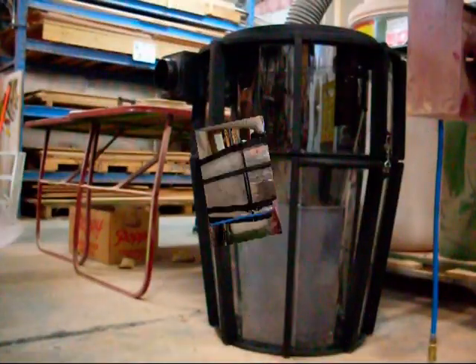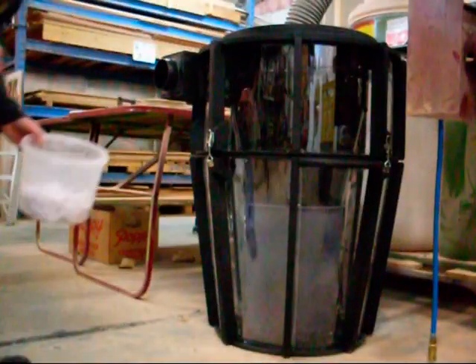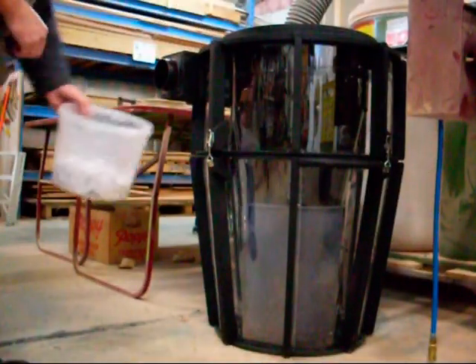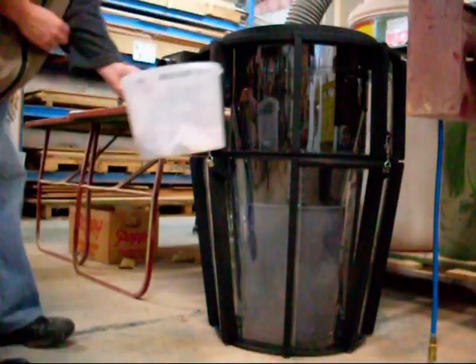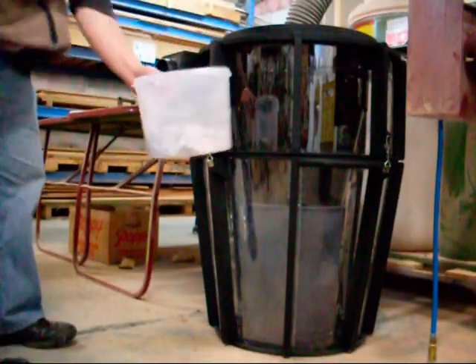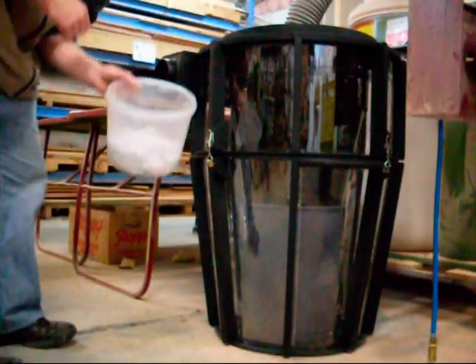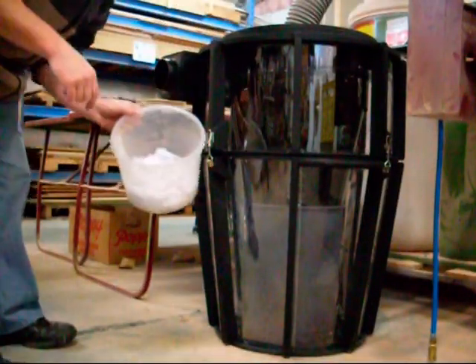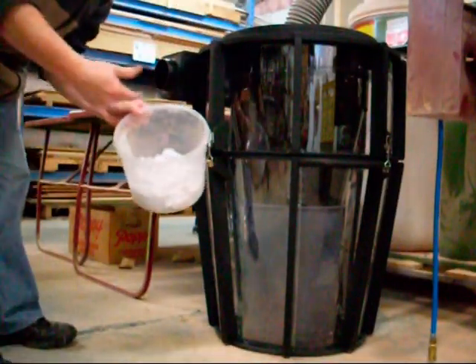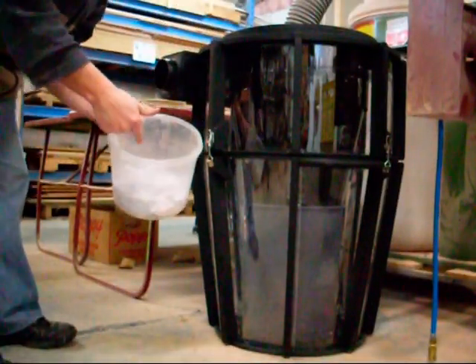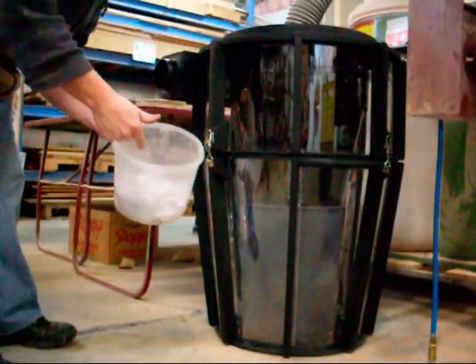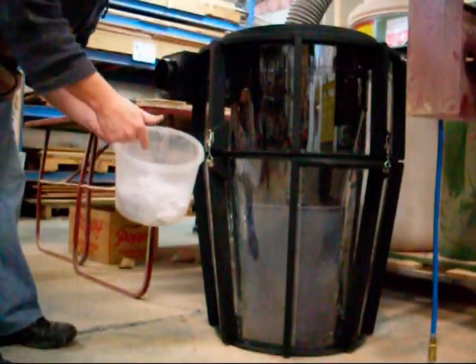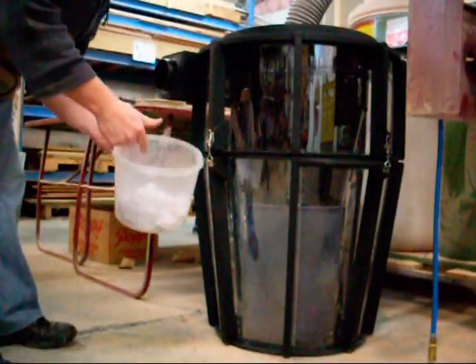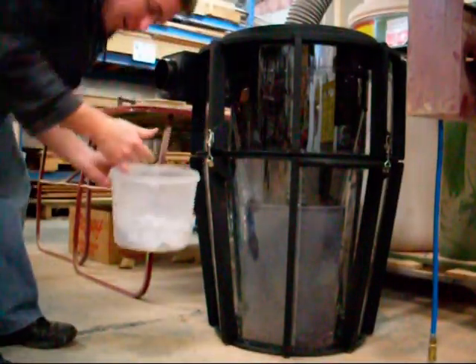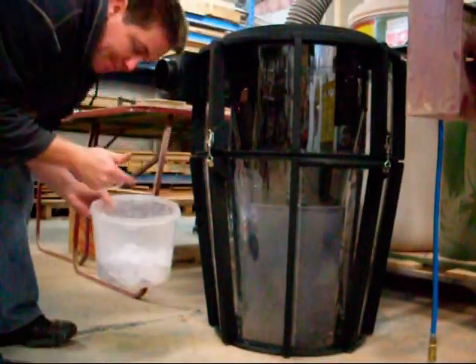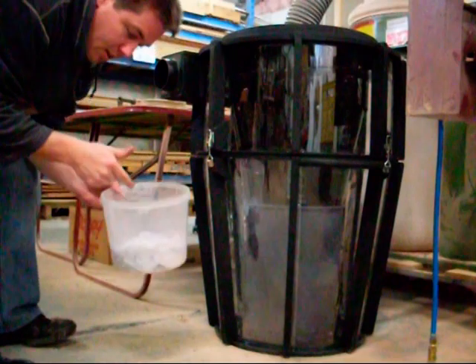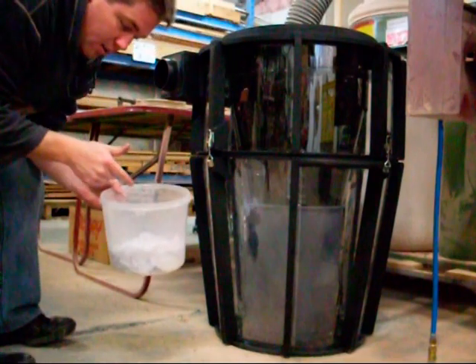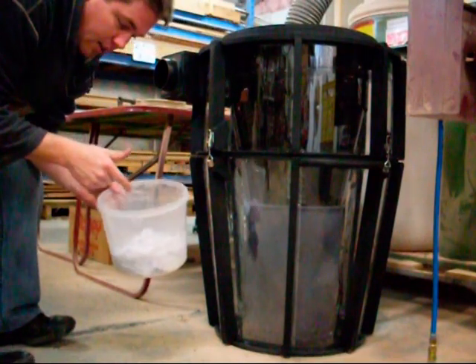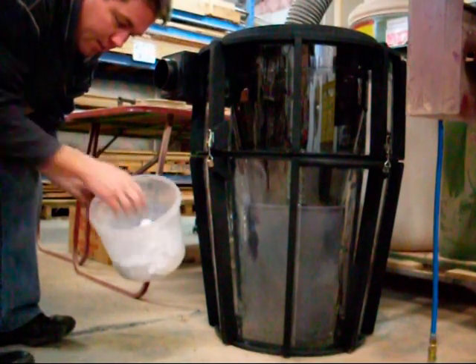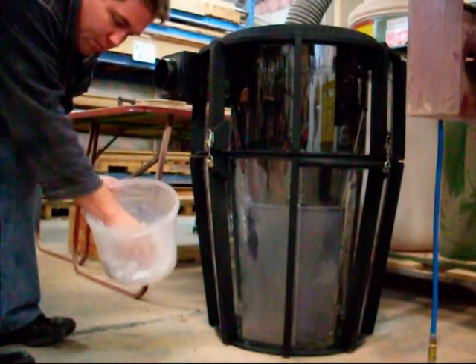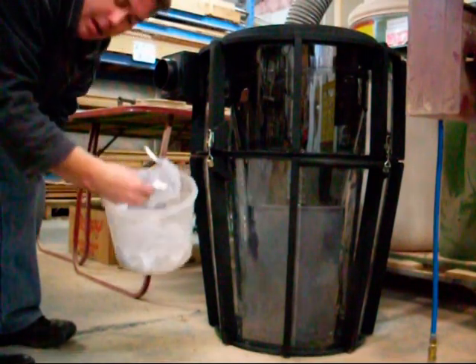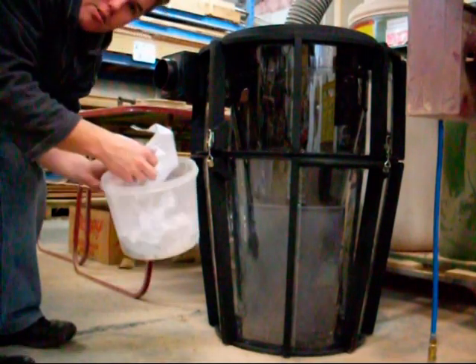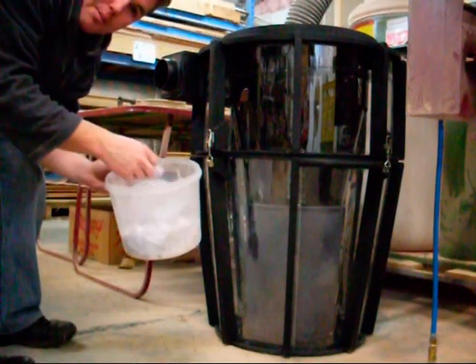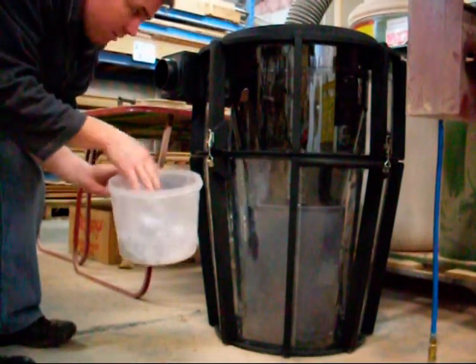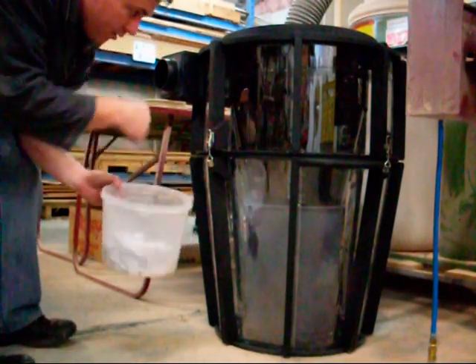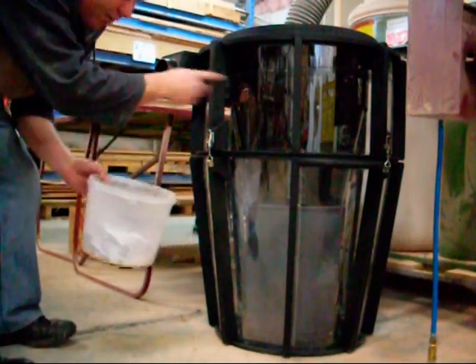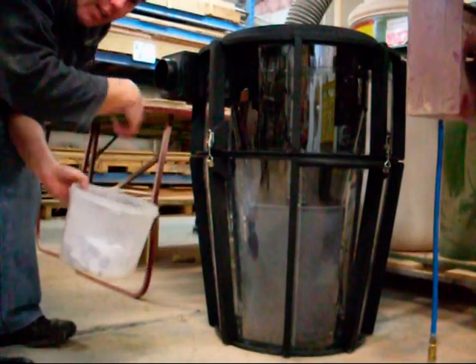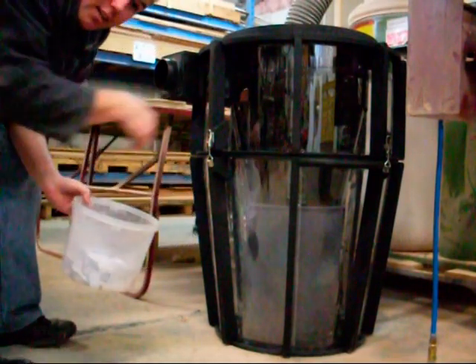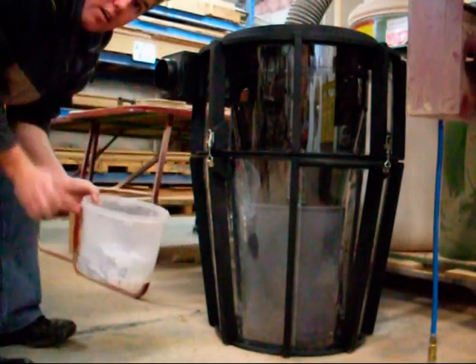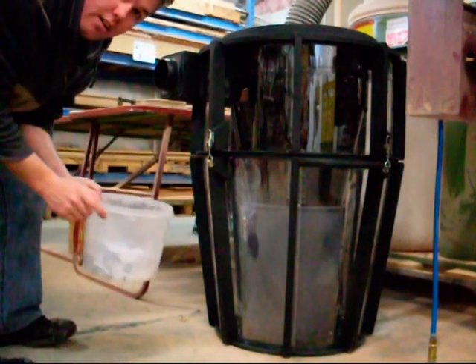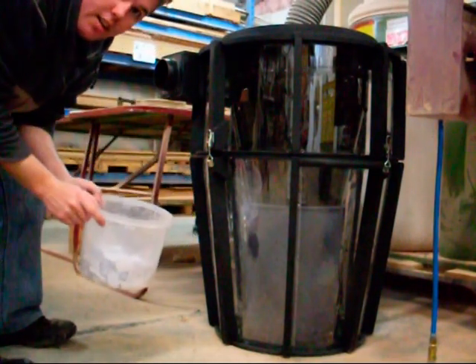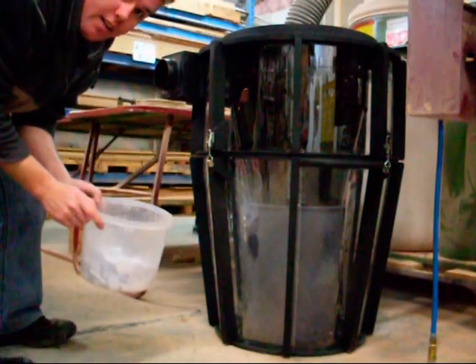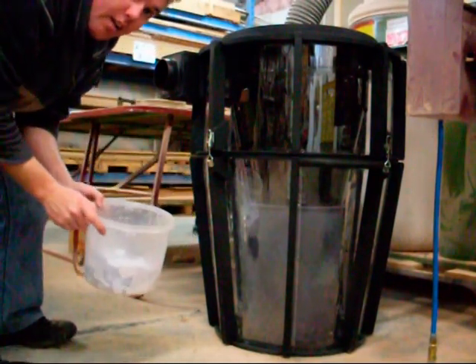Cyclone test number one — going to put some paper scraps through the cyclone so you can see it going.